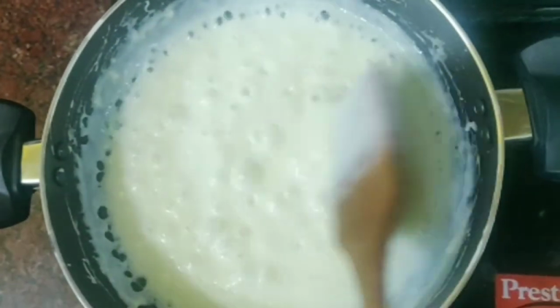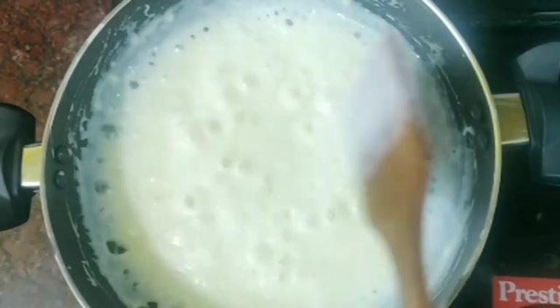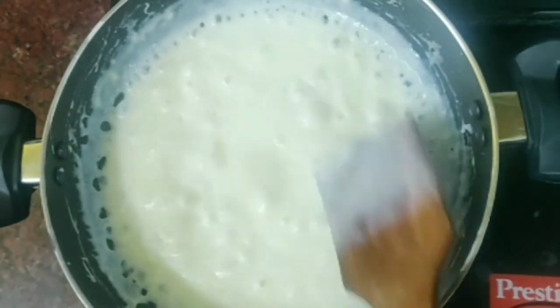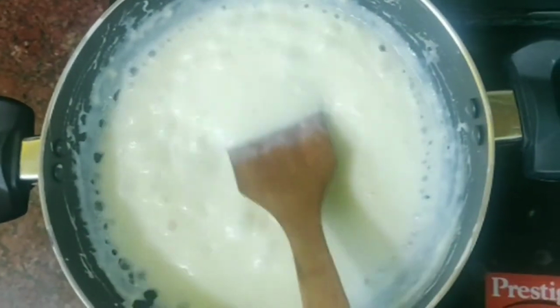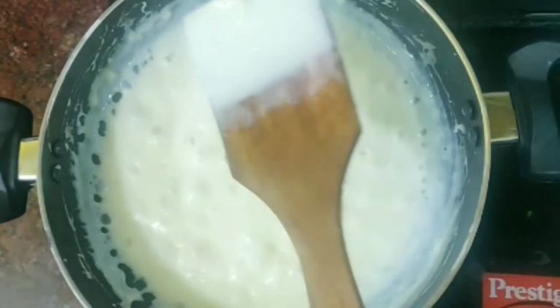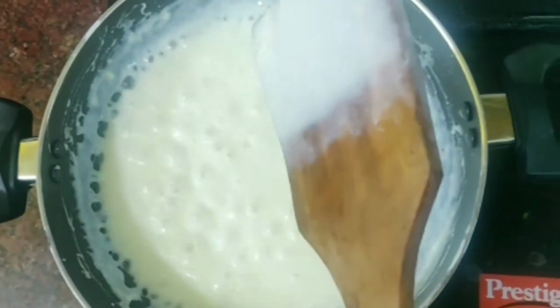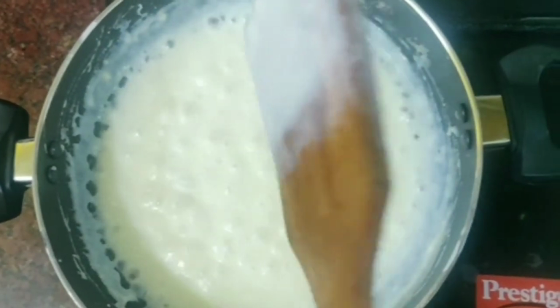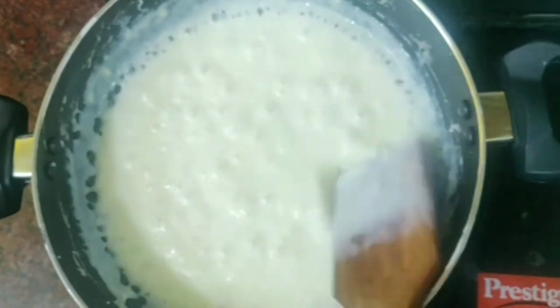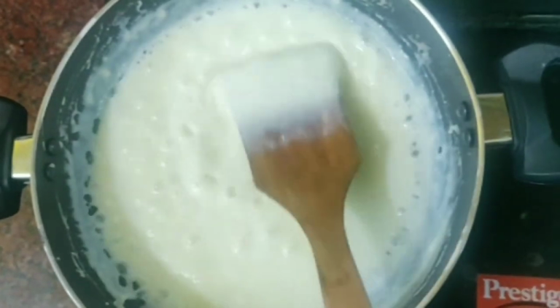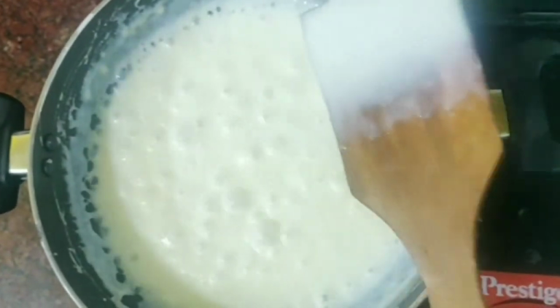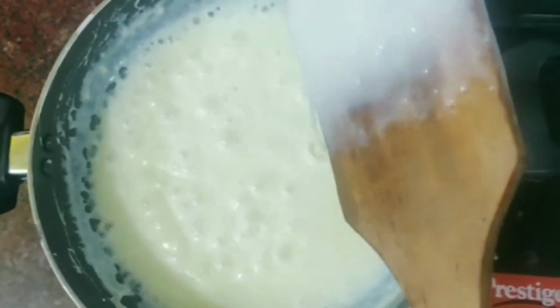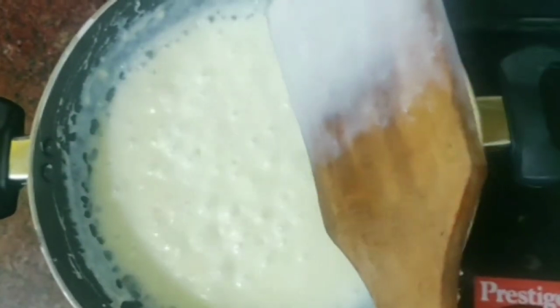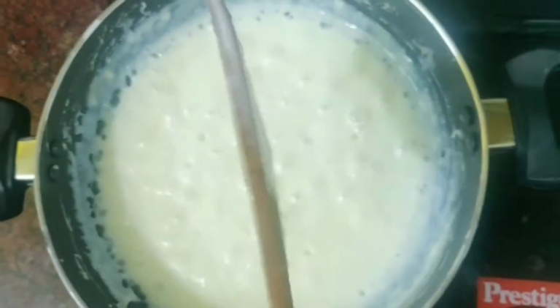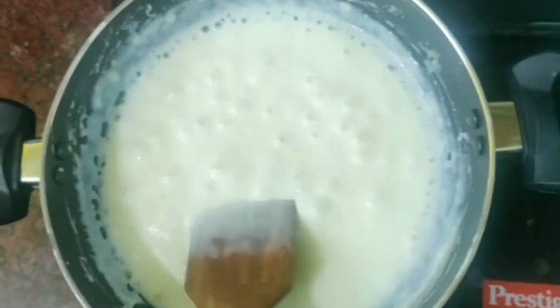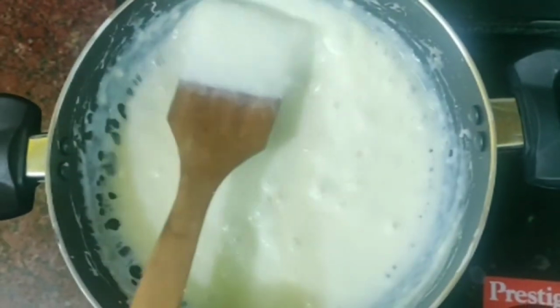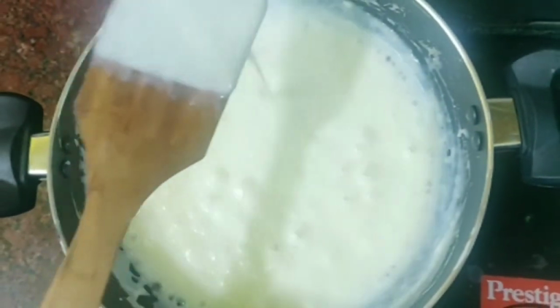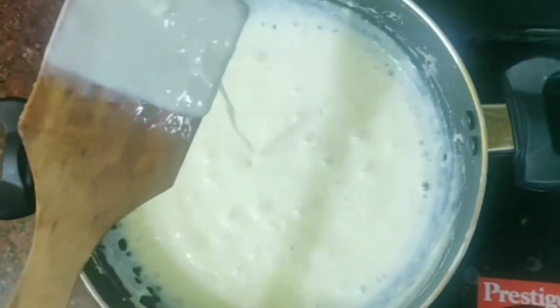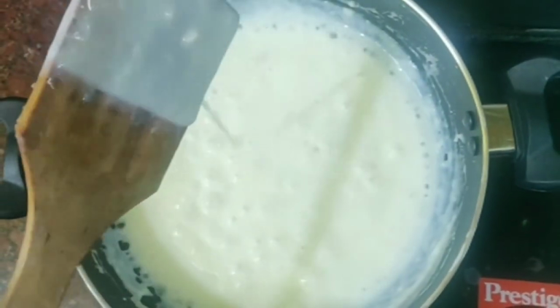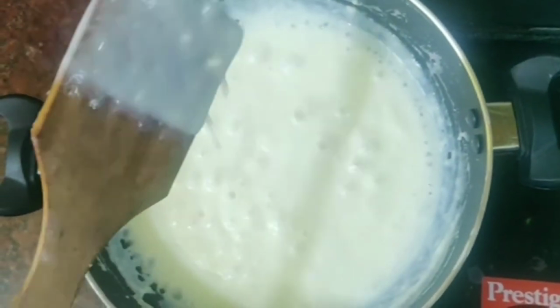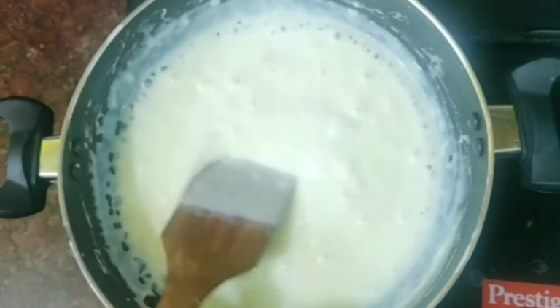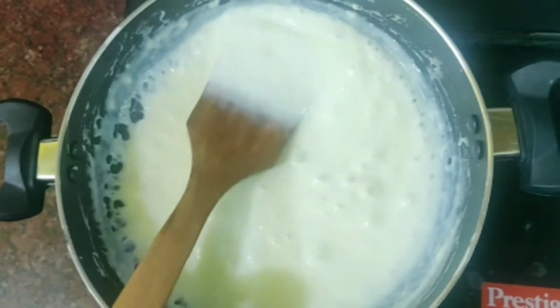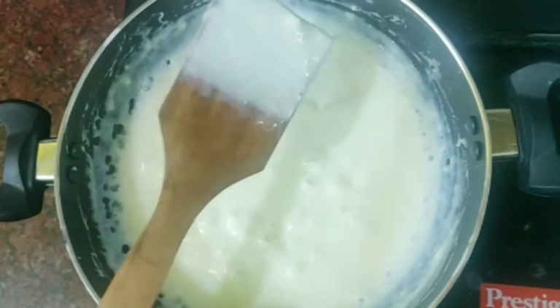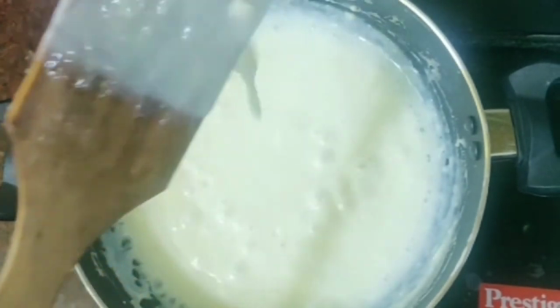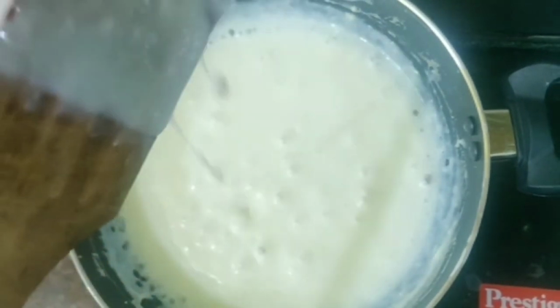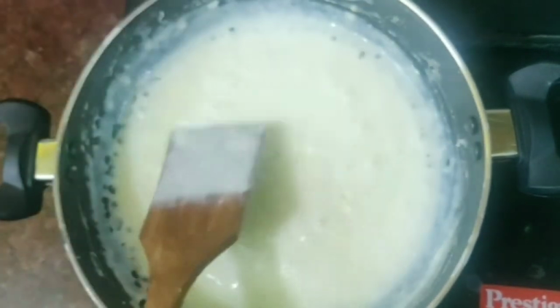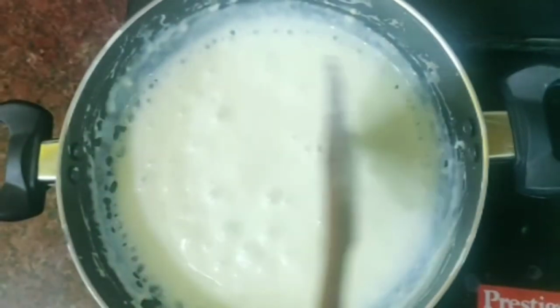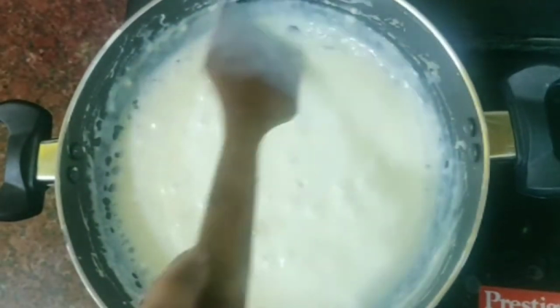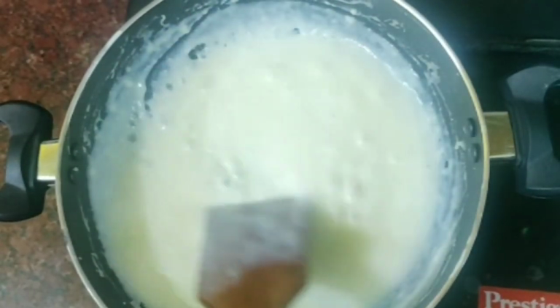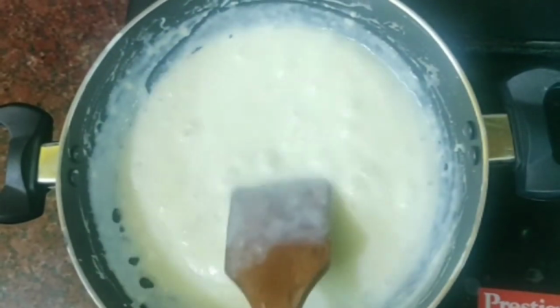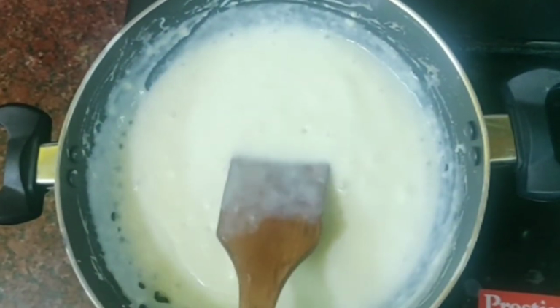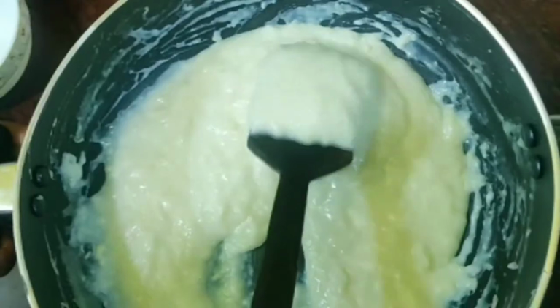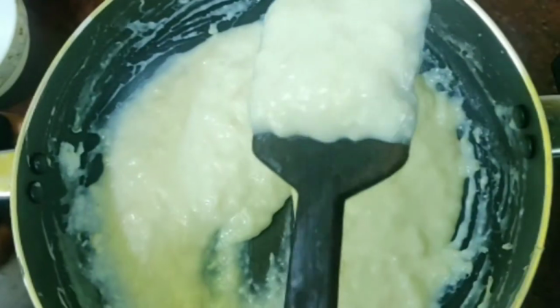For 7 minutes, the consistency is very thick. Now we will stir off the paste.